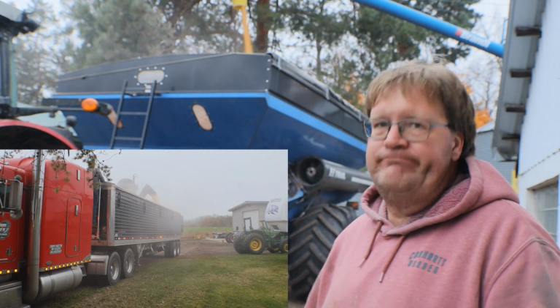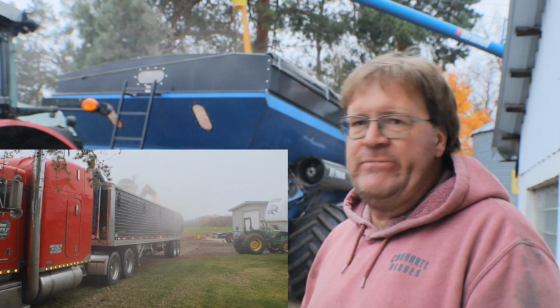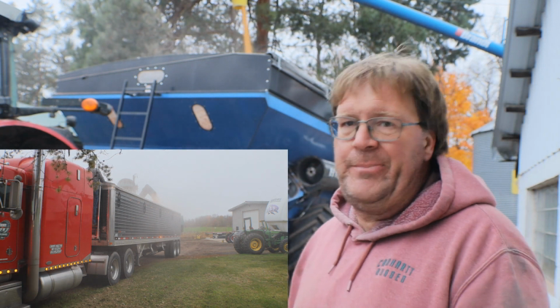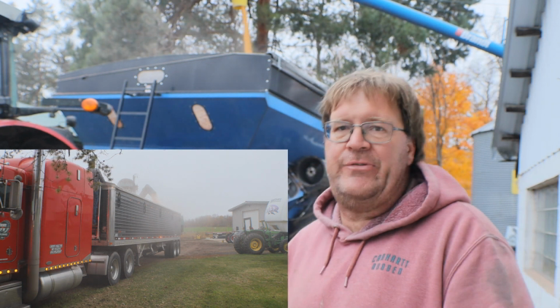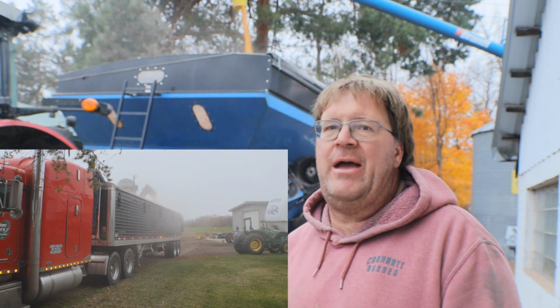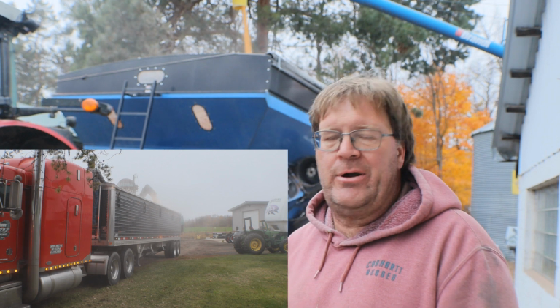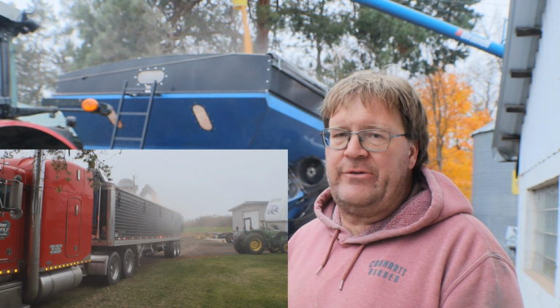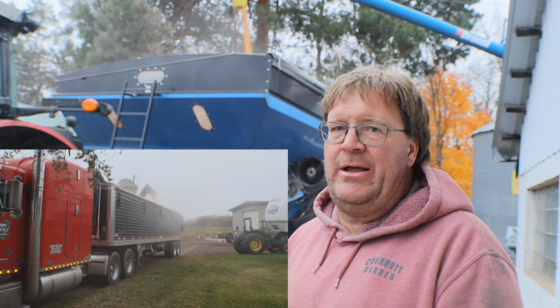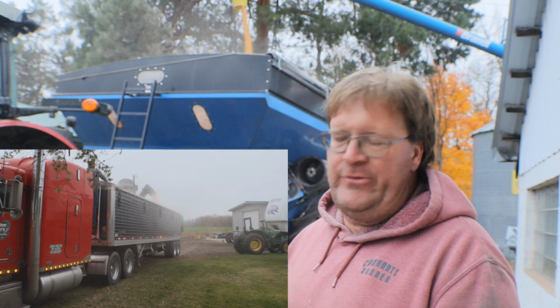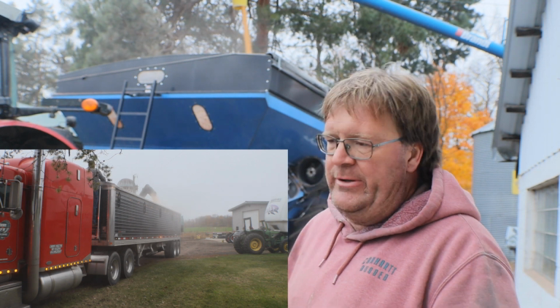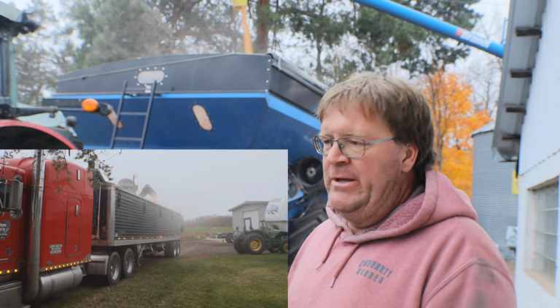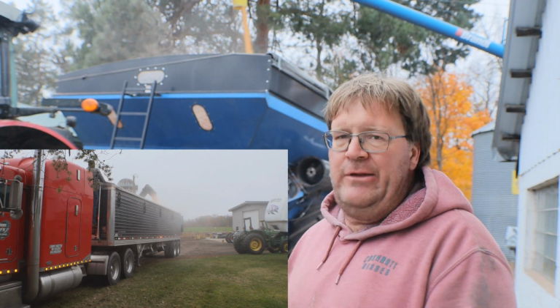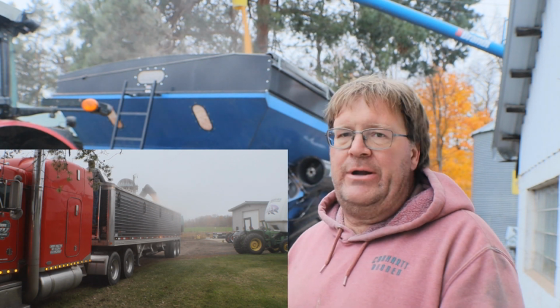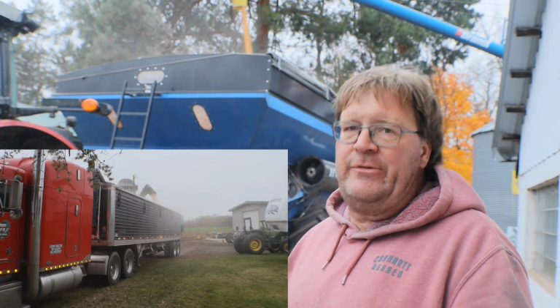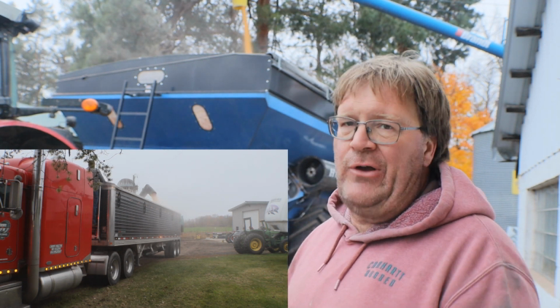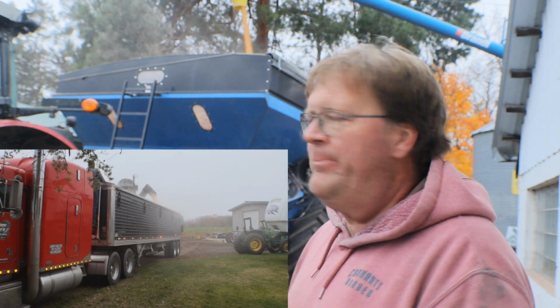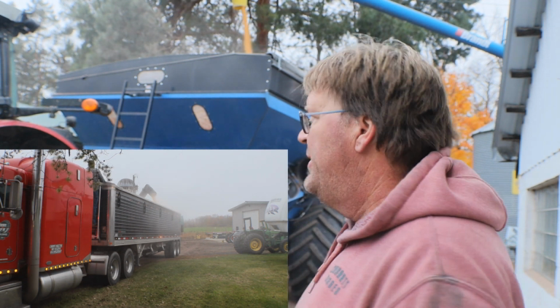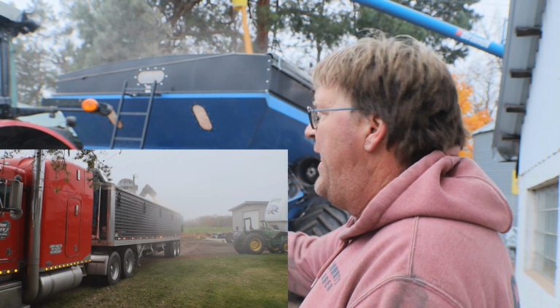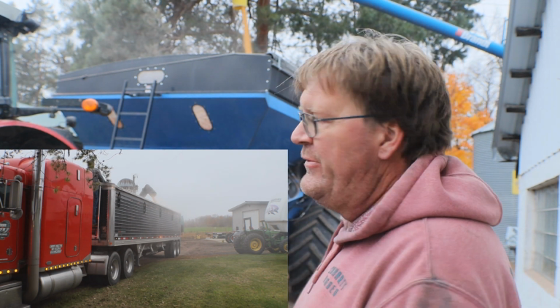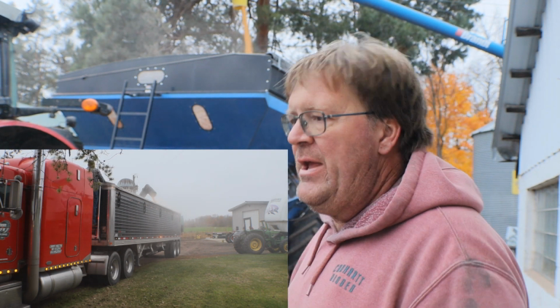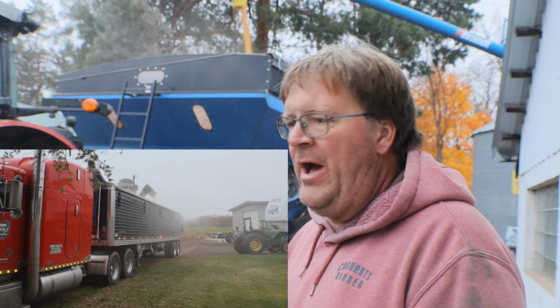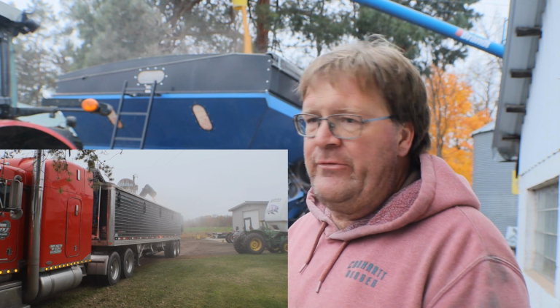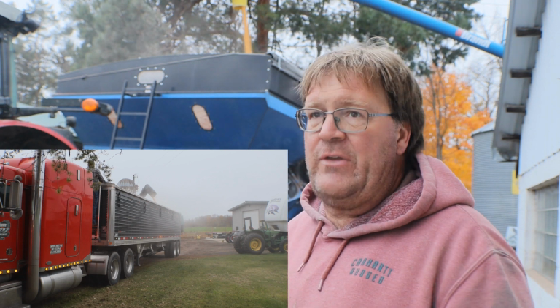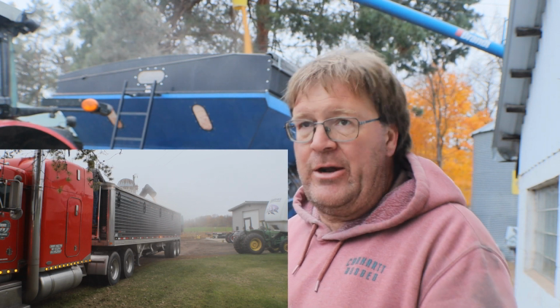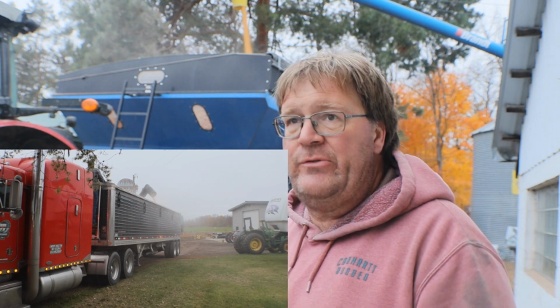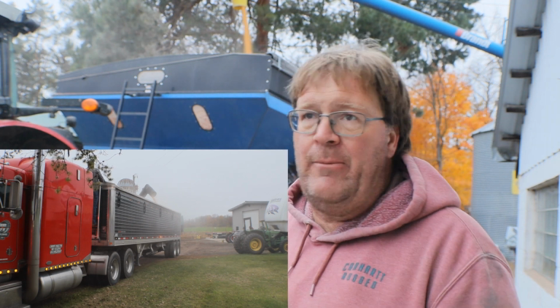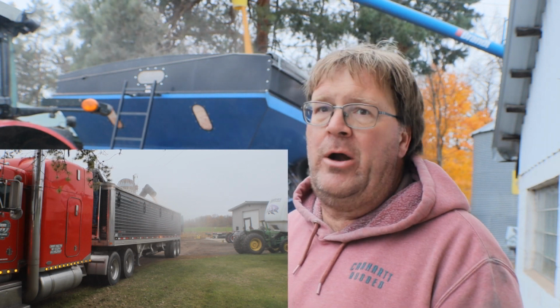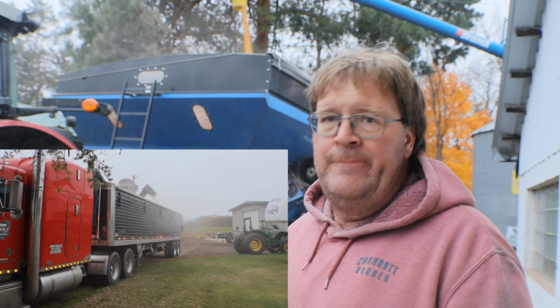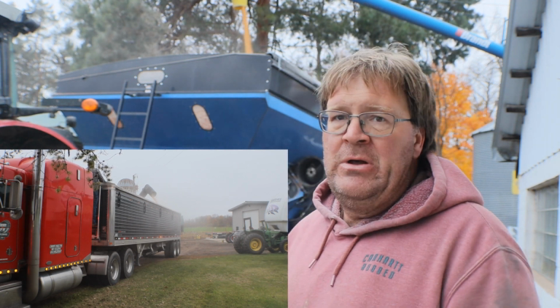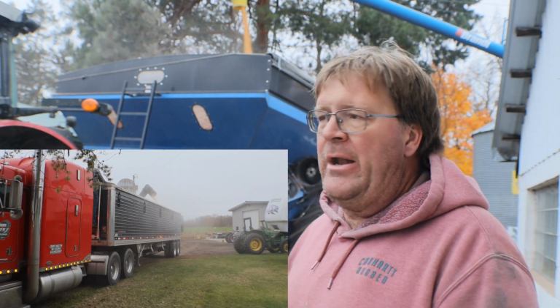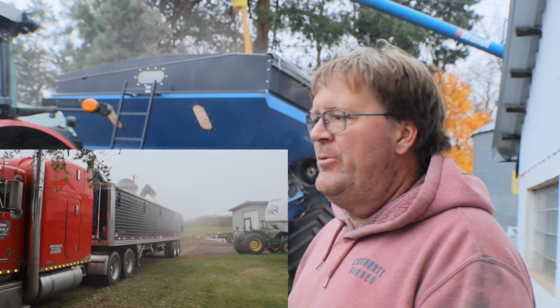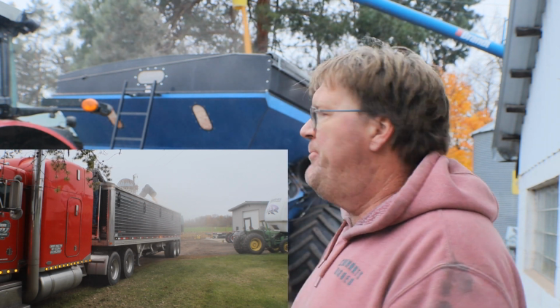The tarp is the same aftermarket as many others — it is what it is, it's a tarp. The scale is a Tronix, just like on an old TMR or a lot of other equipment.